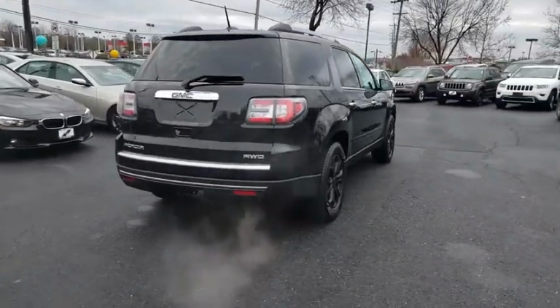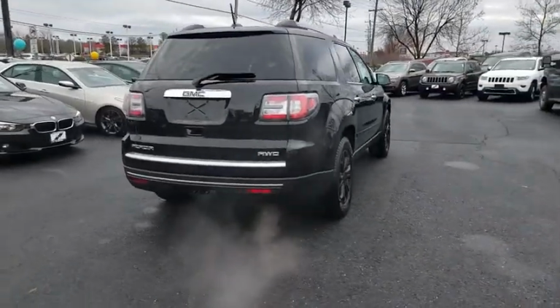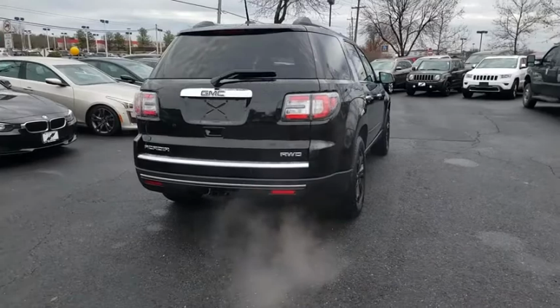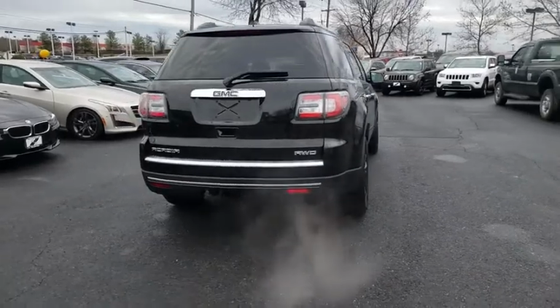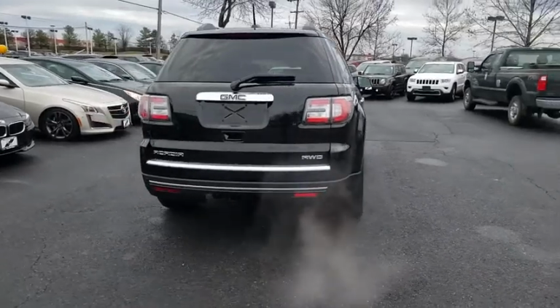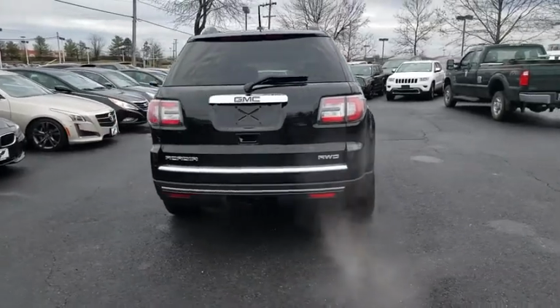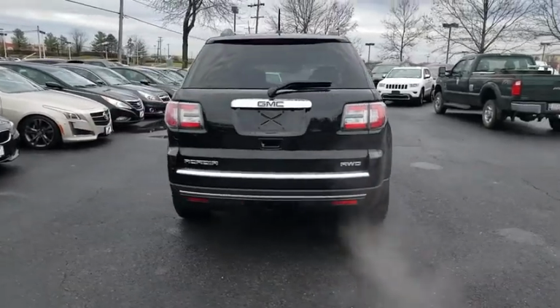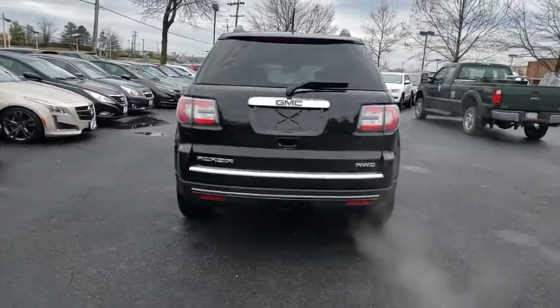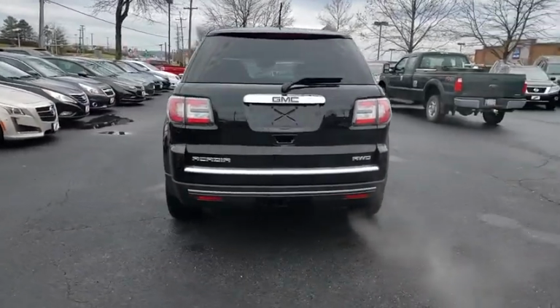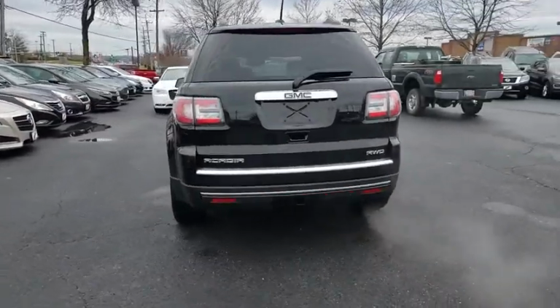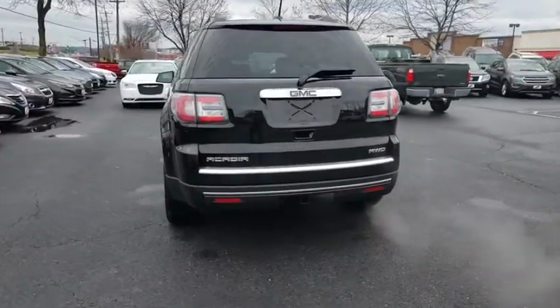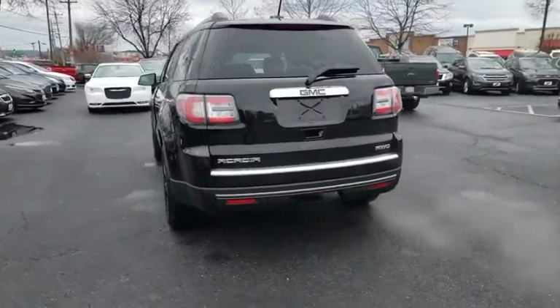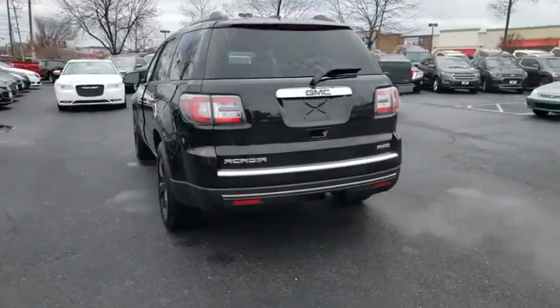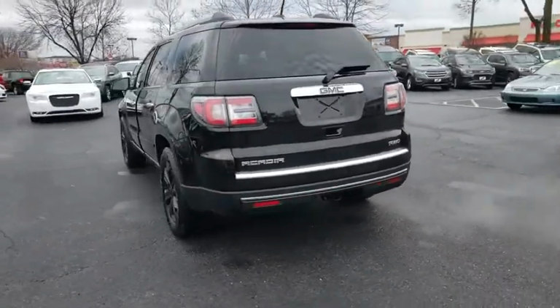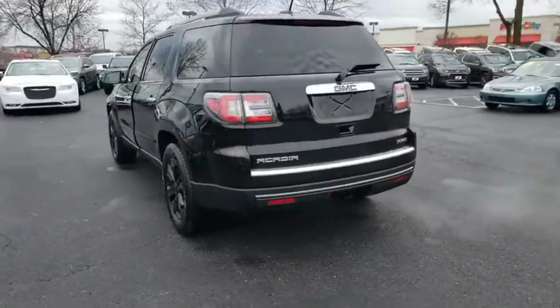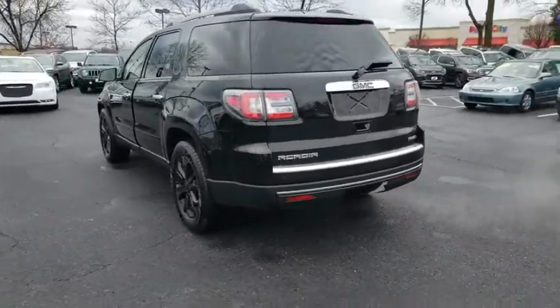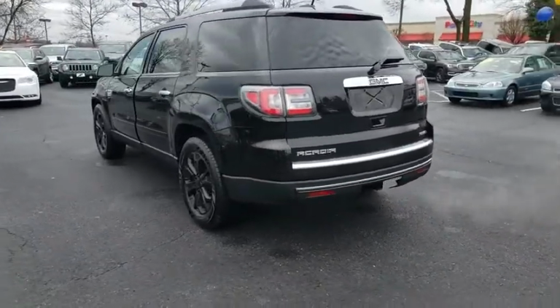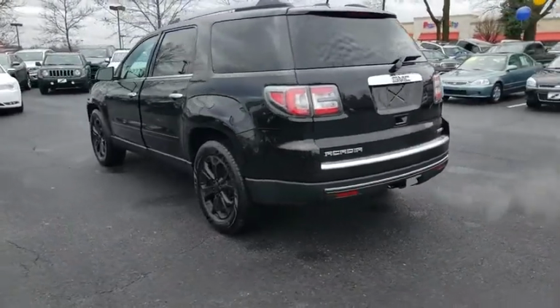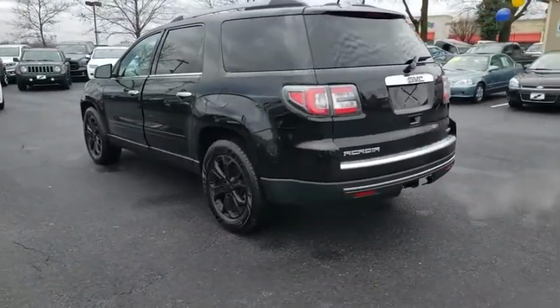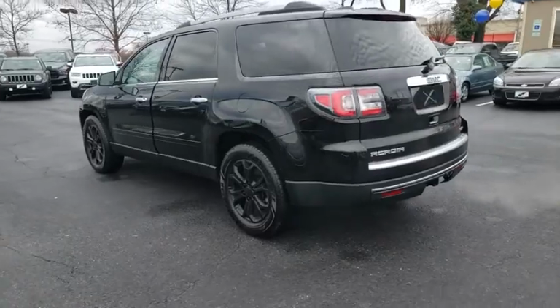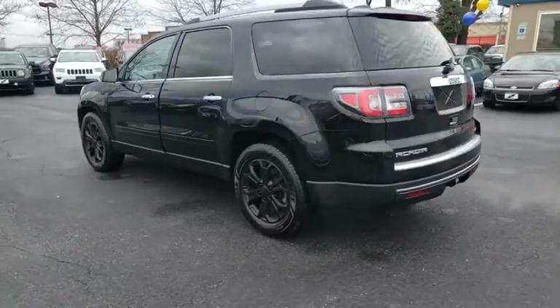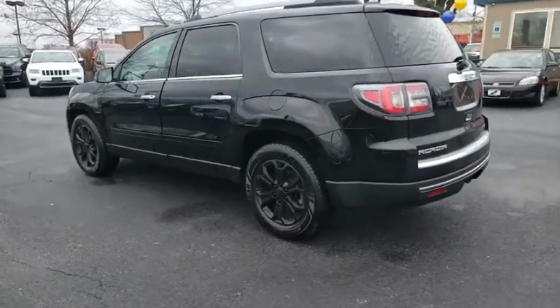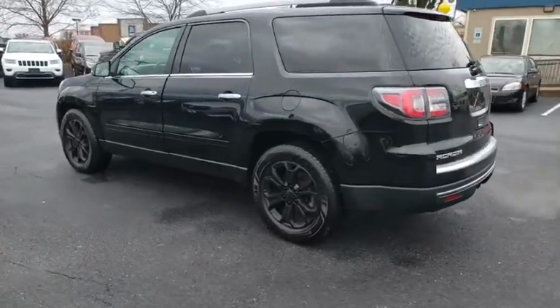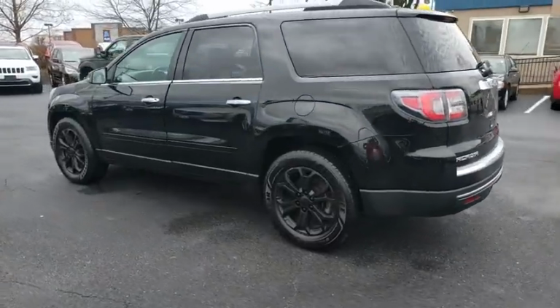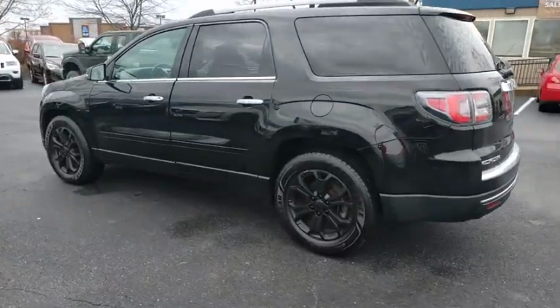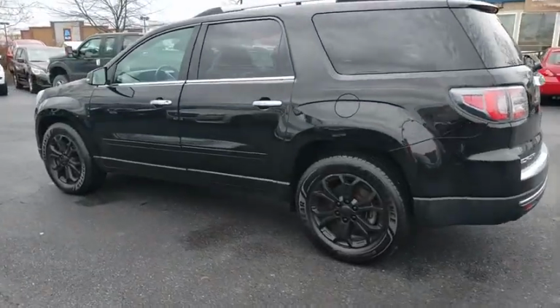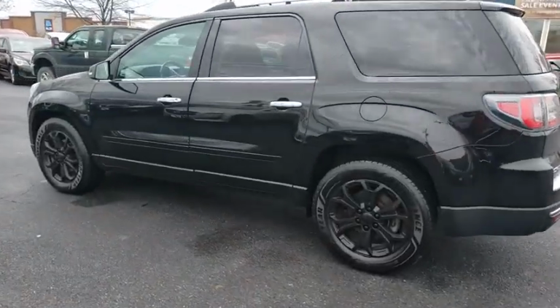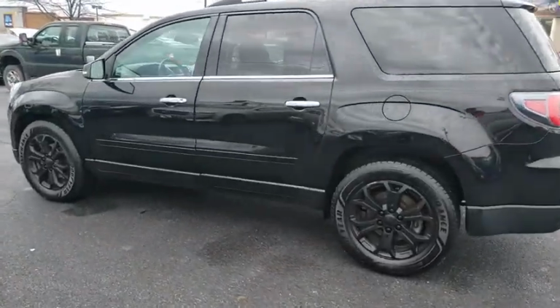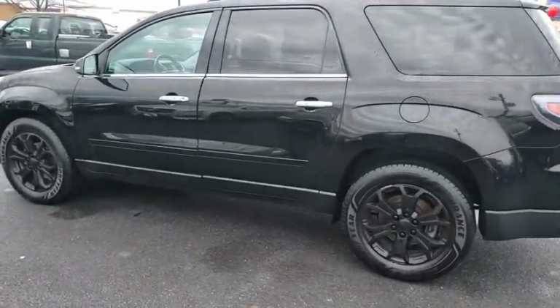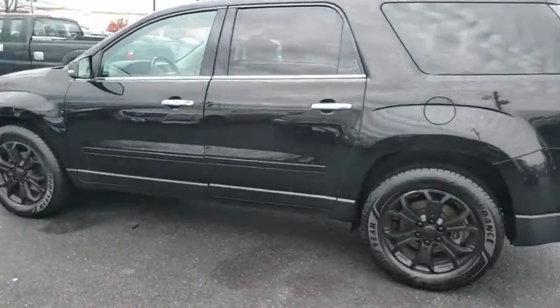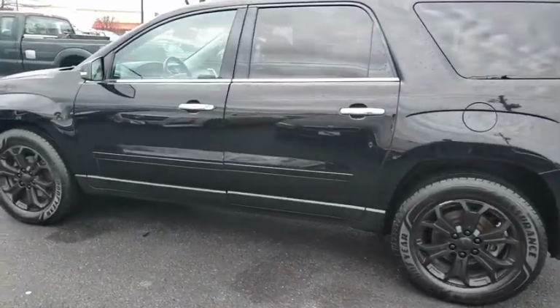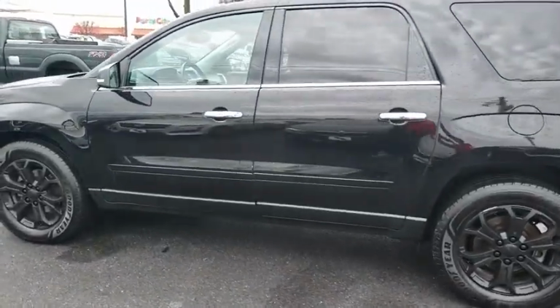This vehicle has less than 50,000 miles. Here are some of this vehicle's great options: power liftgate, navigation system, Bose sound system, power passenger seat.